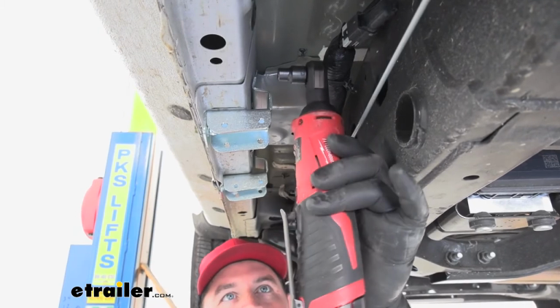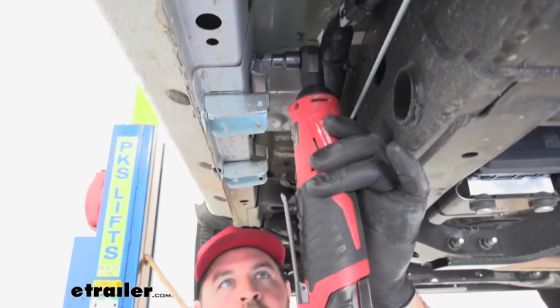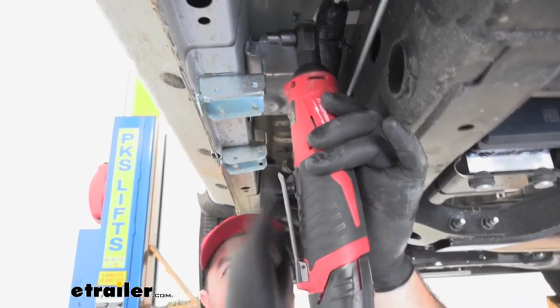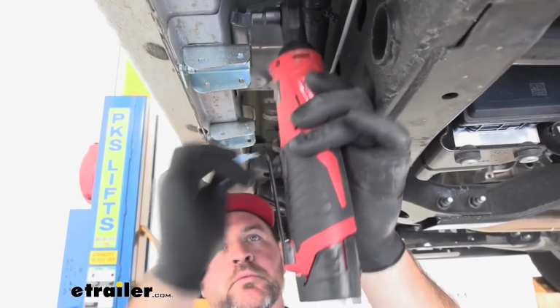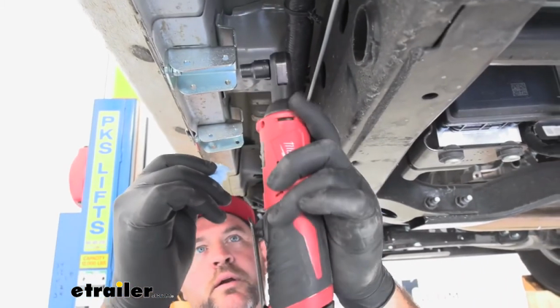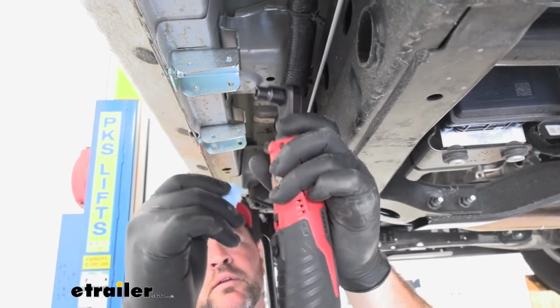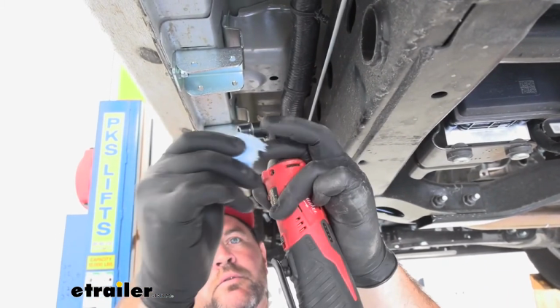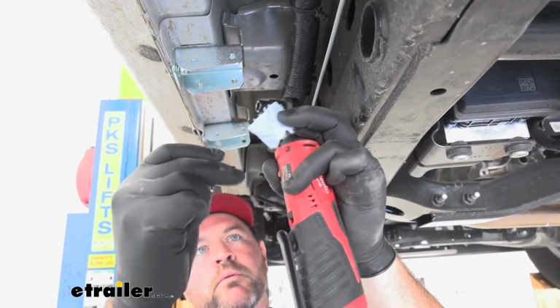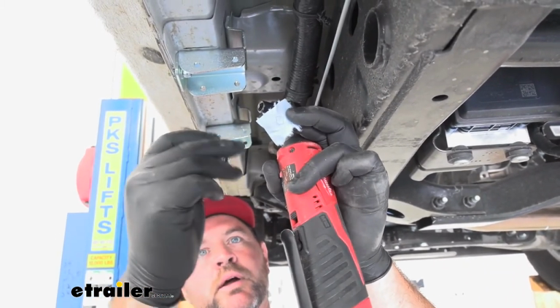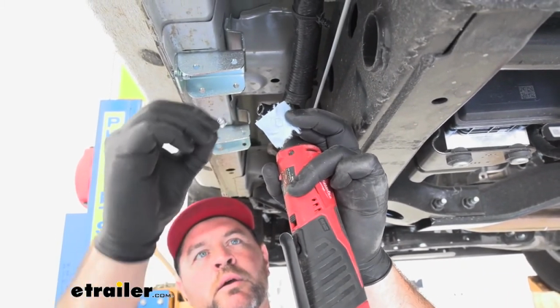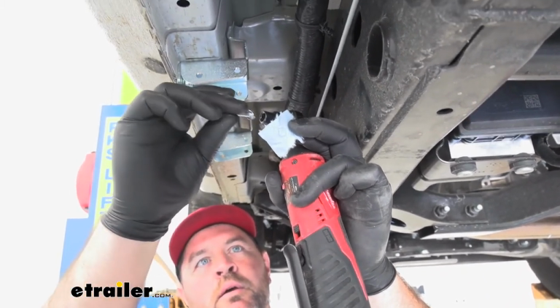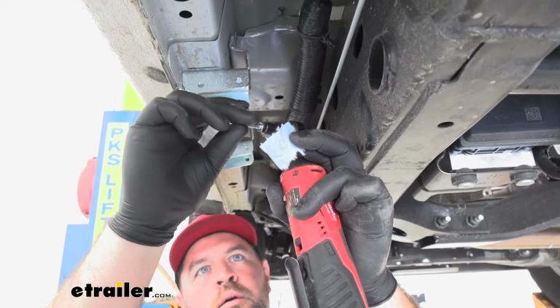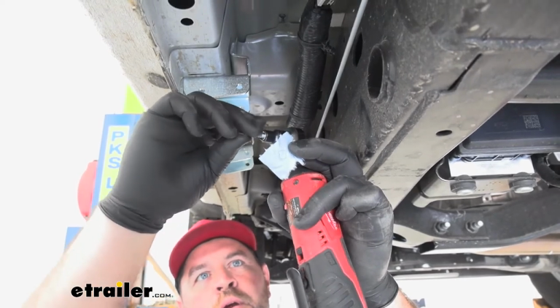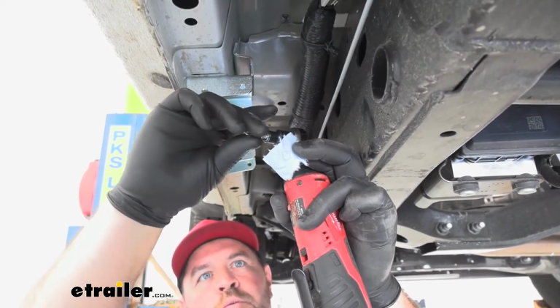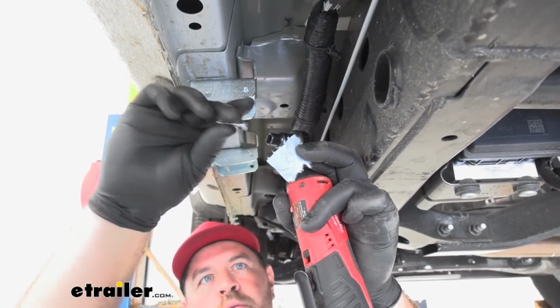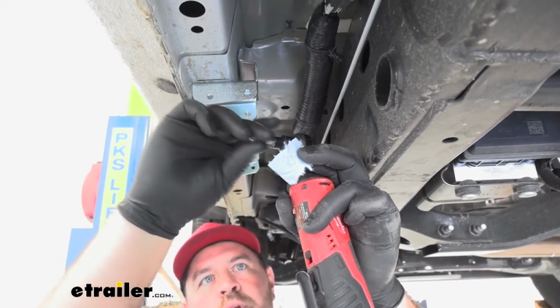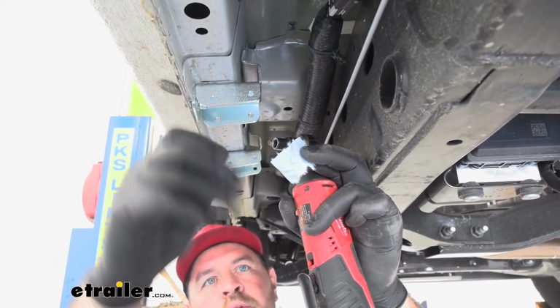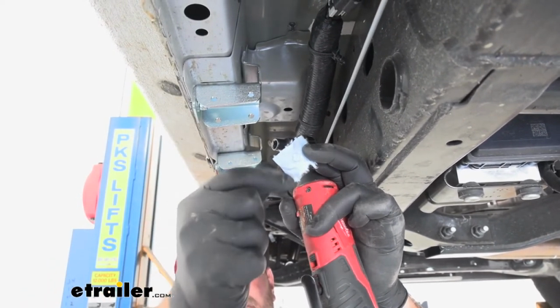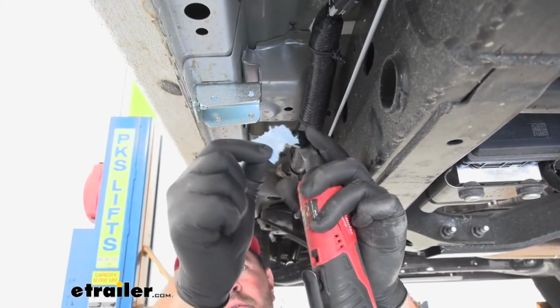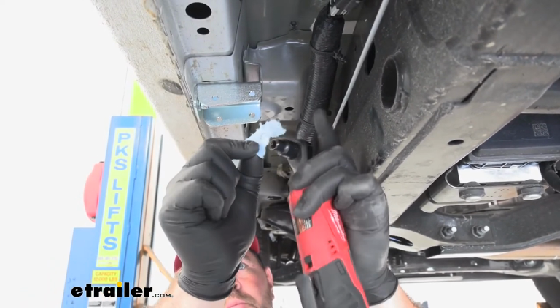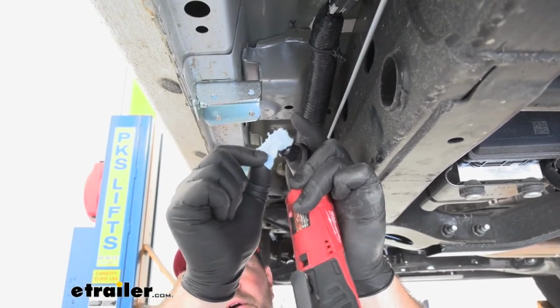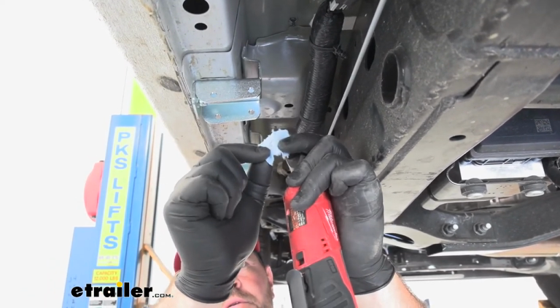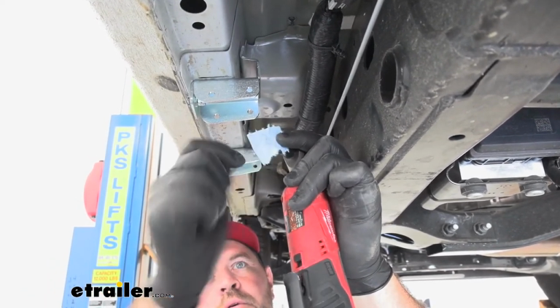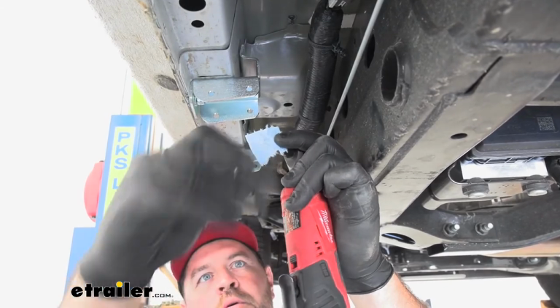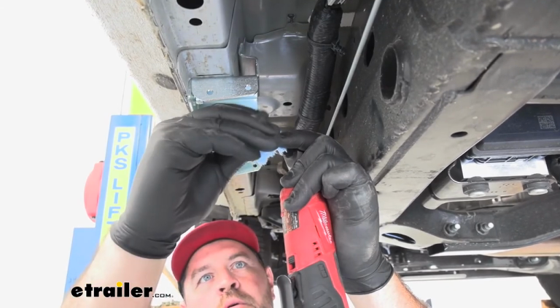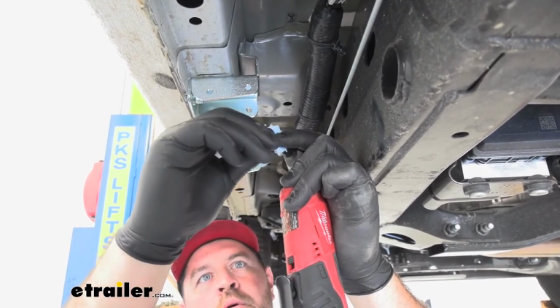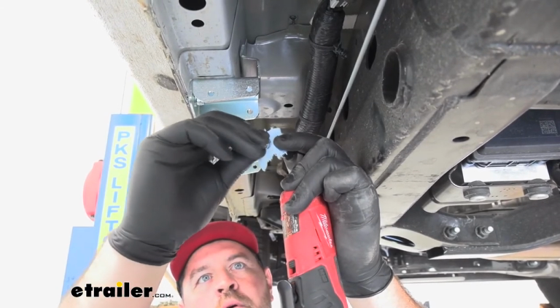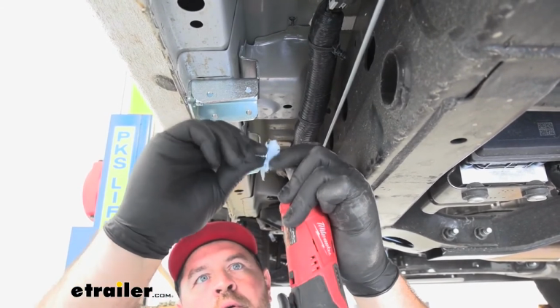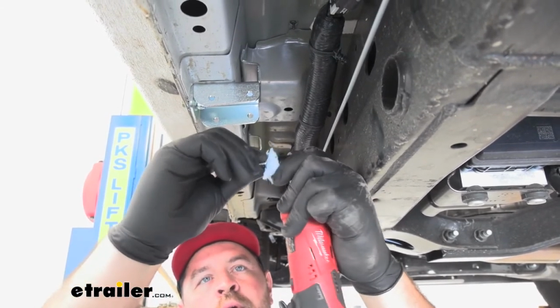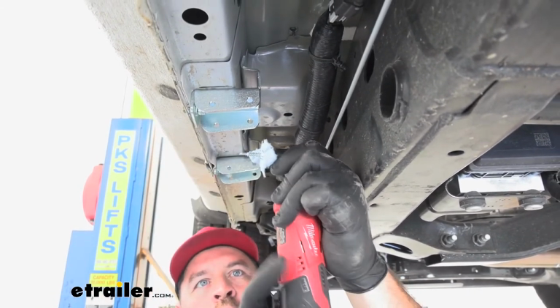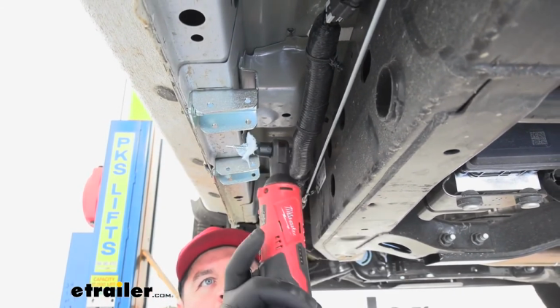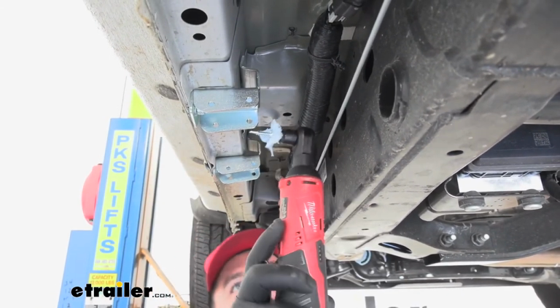It's kind of angled because we're out of reach and don't have a whole lot of room. We're going to have an issue with the bolt staying in the socket, so if you take a paper towel like this, that'll keep it inside.